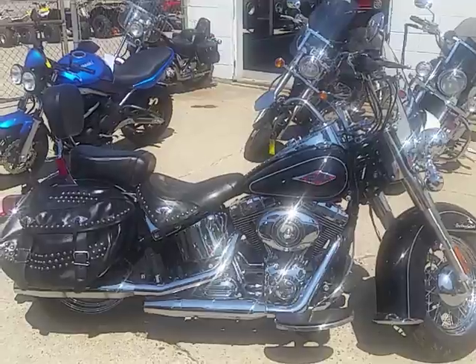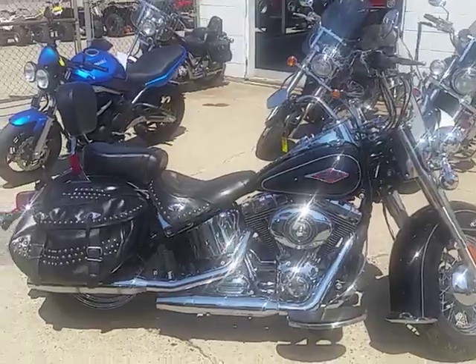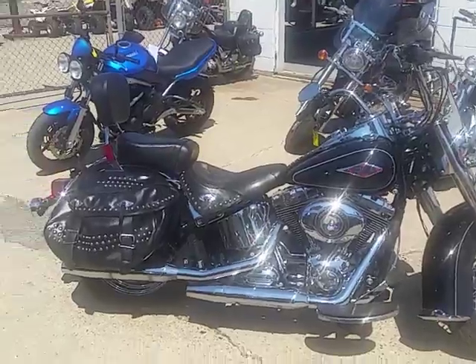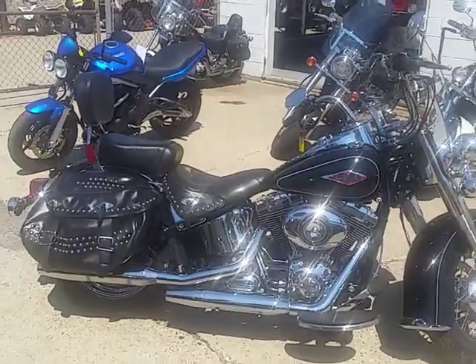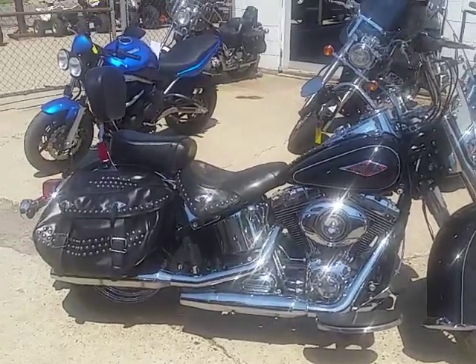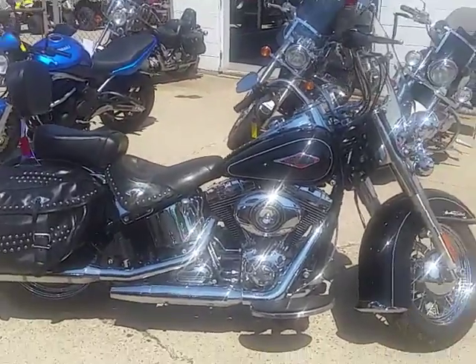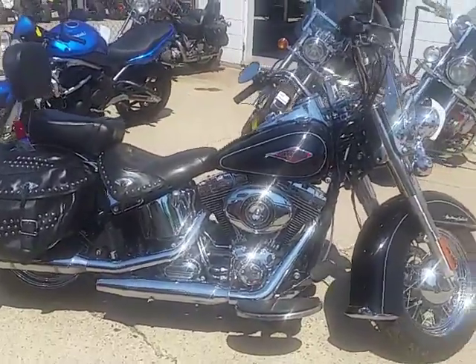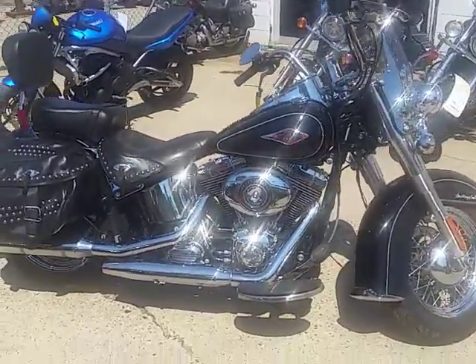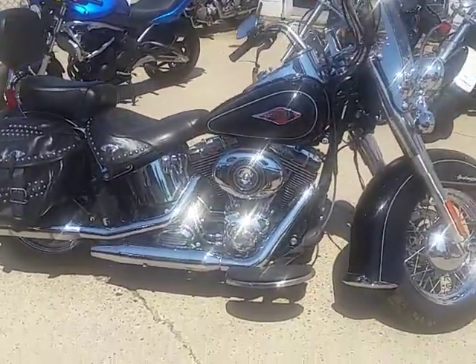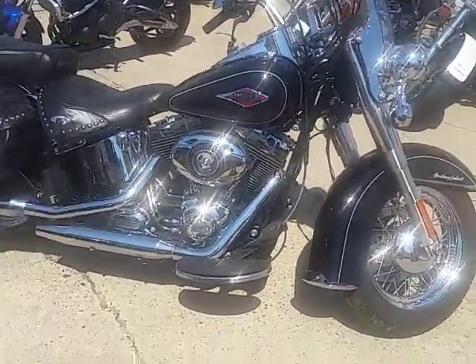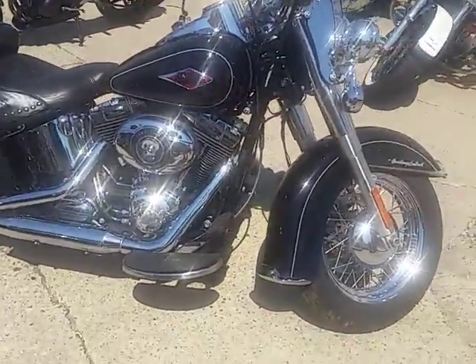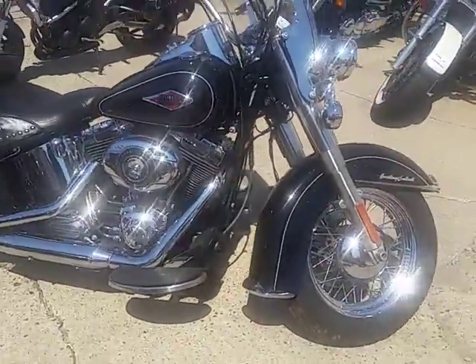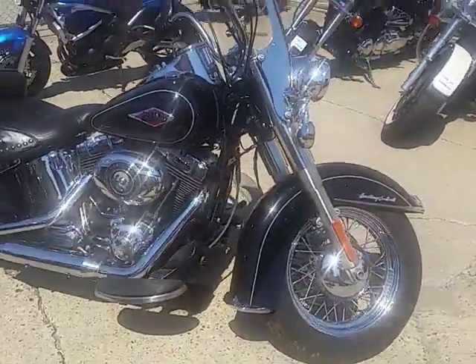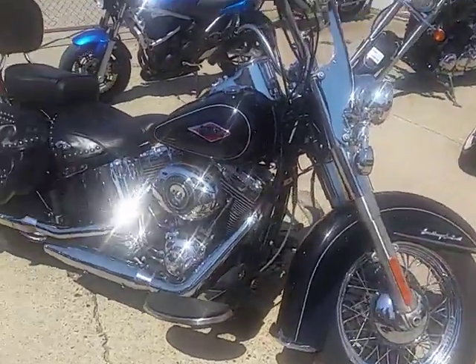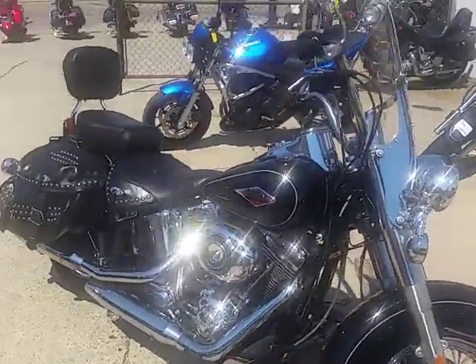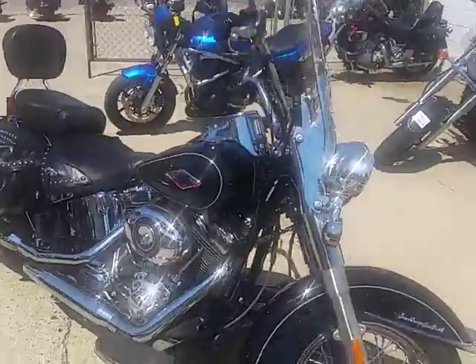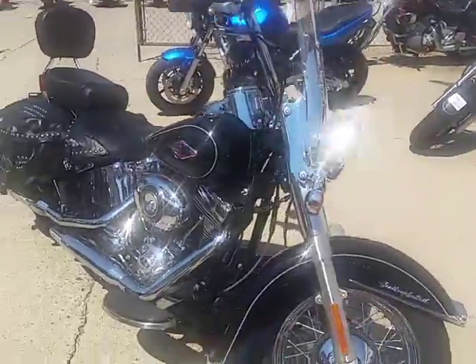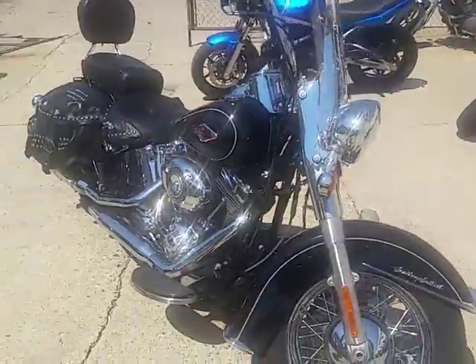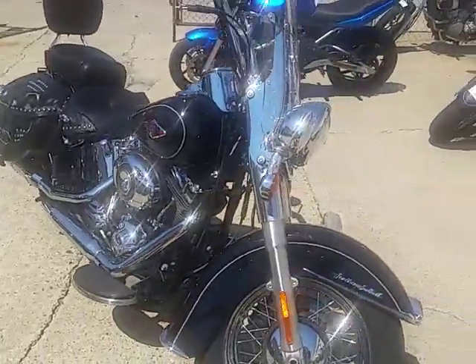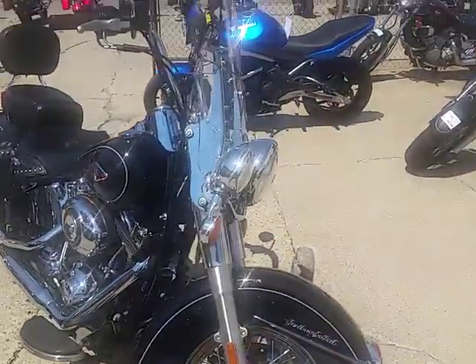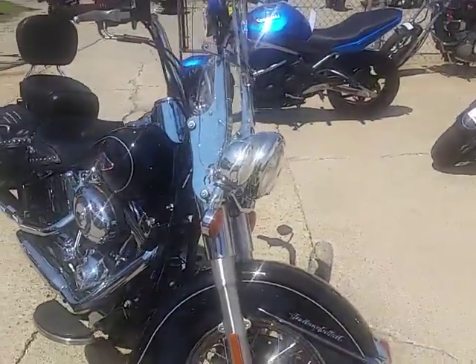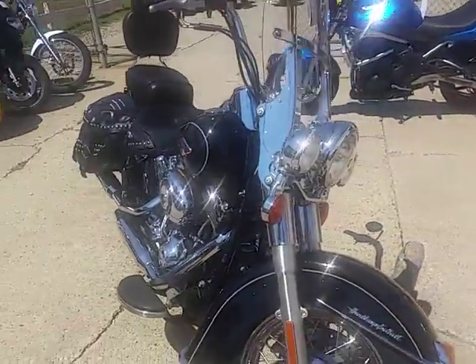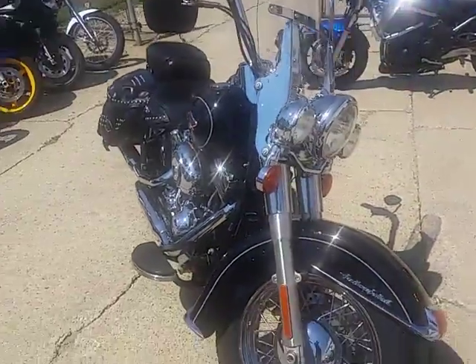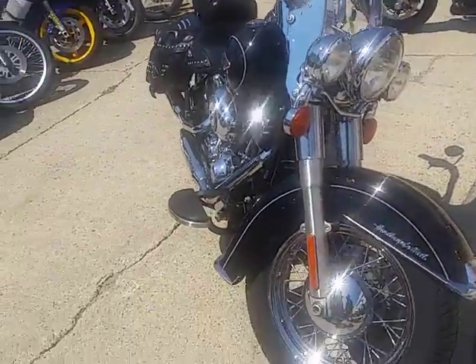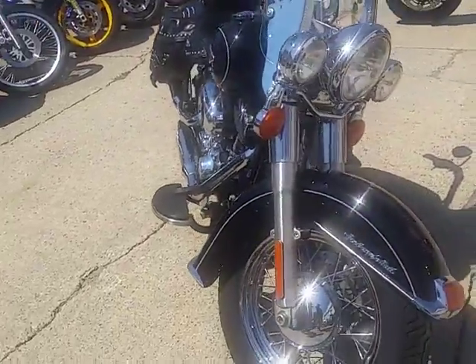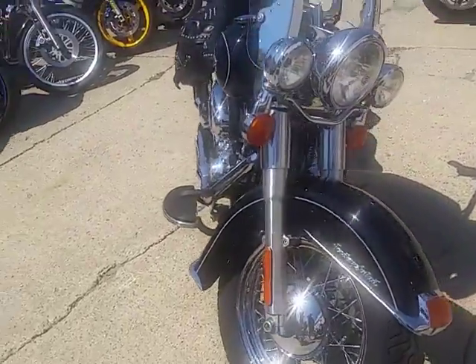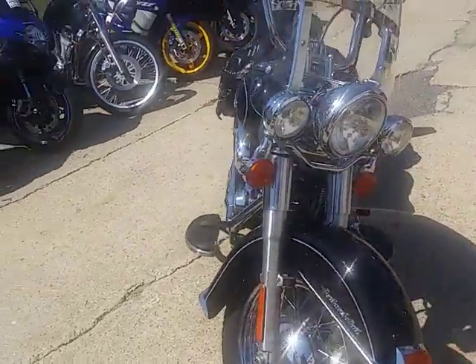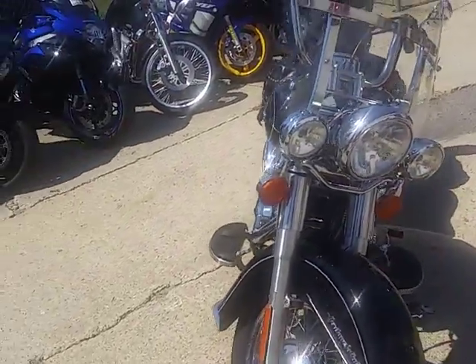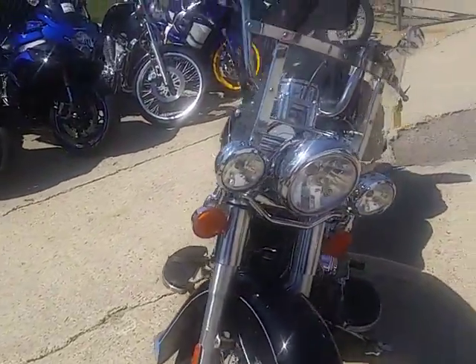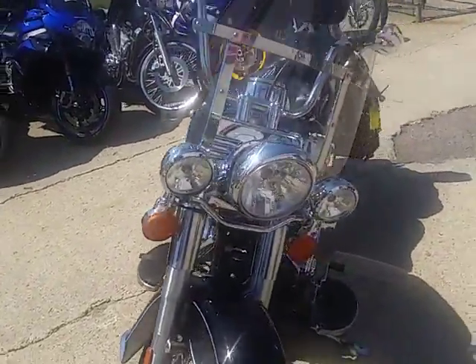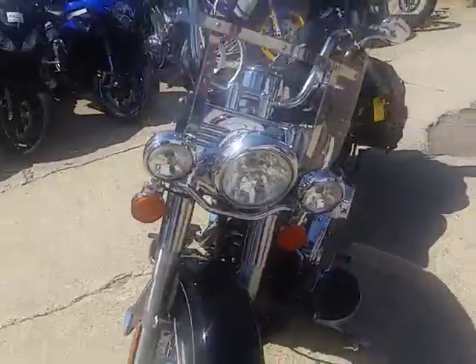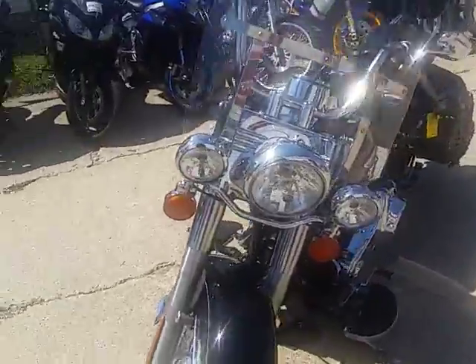With PowerSports.com we're doing some videos on our new used Harleys. We just got over three semi-loads in. This one's a 2014 Harley-Davidson Heritage Softail Deluxe. We got this thing priced right at $12,900.